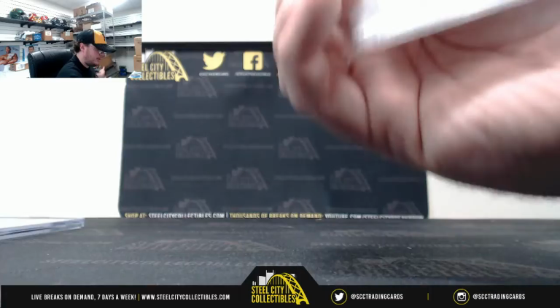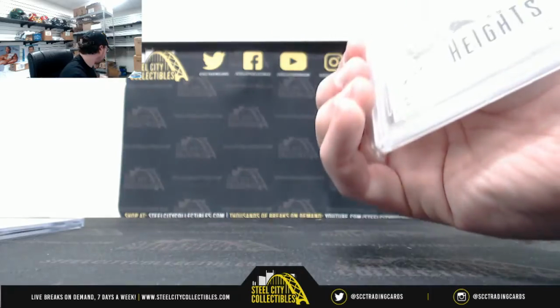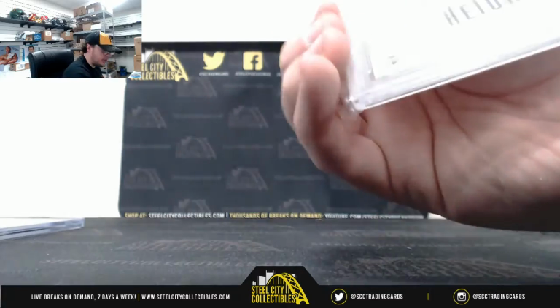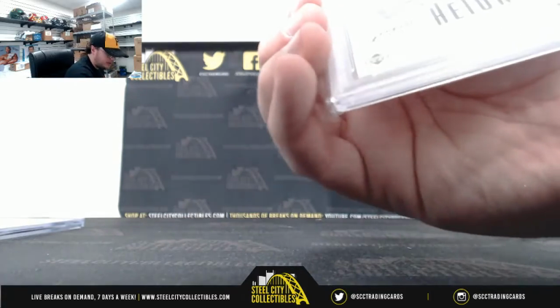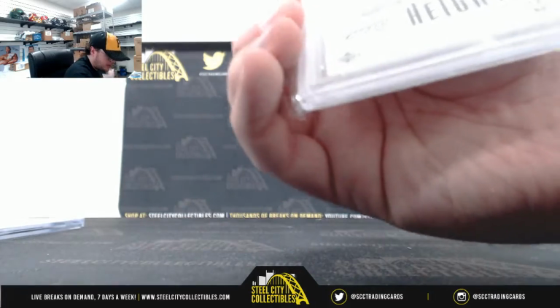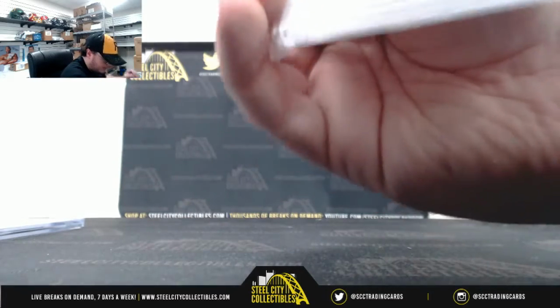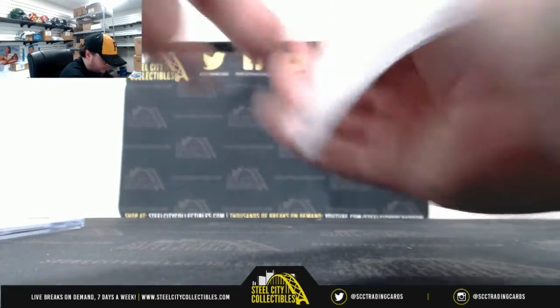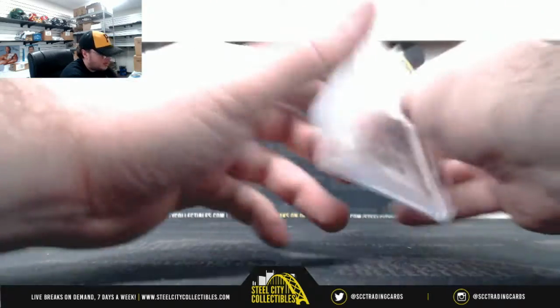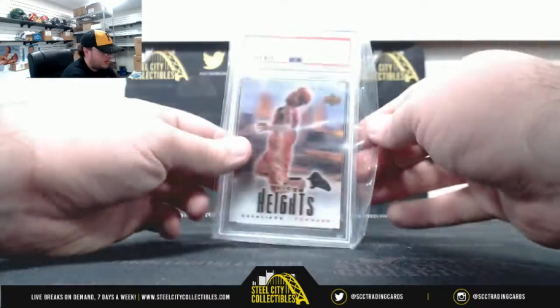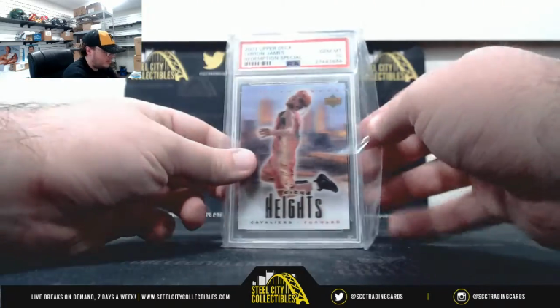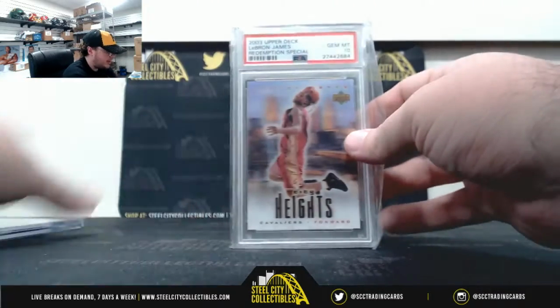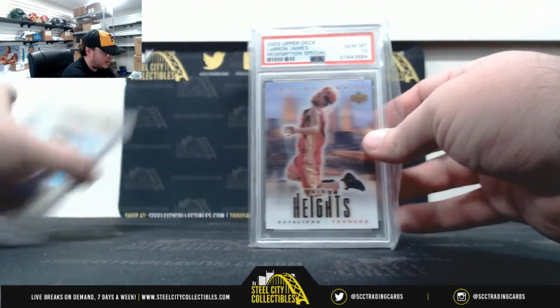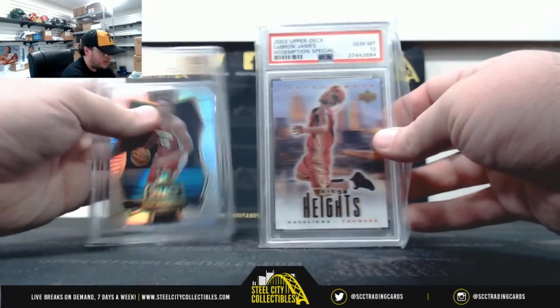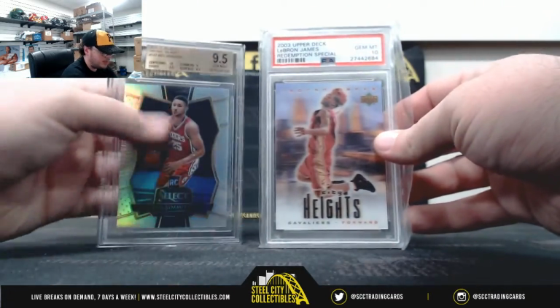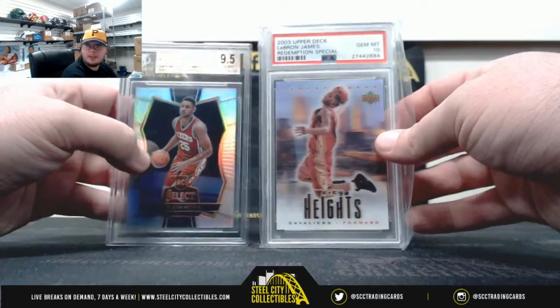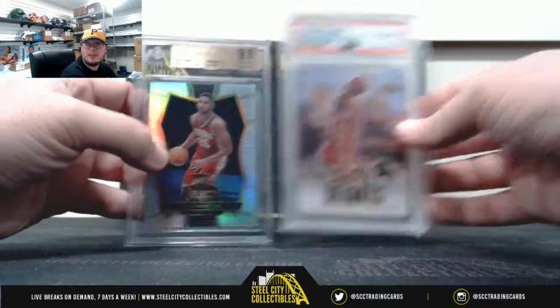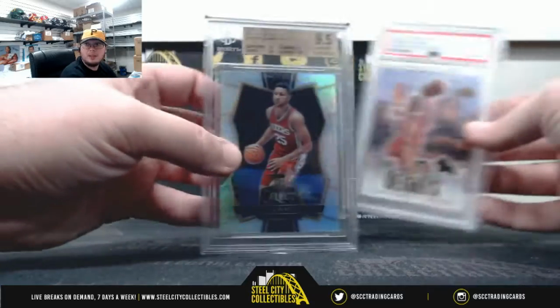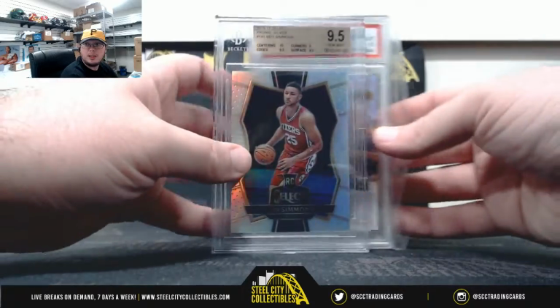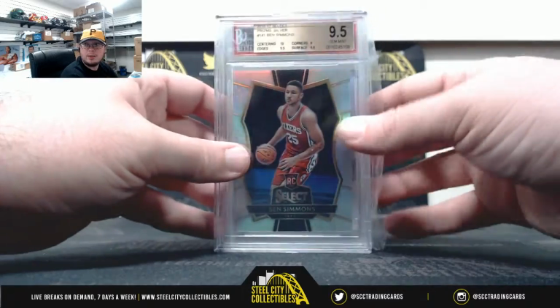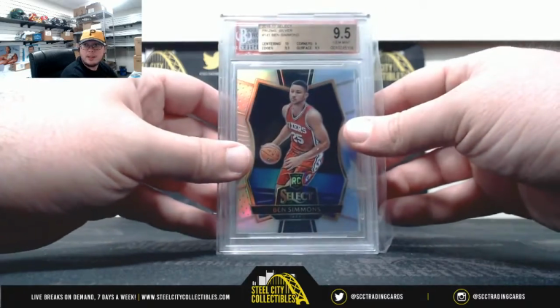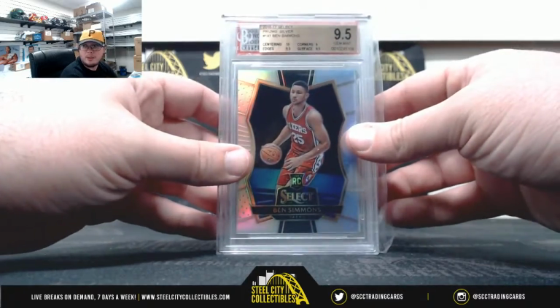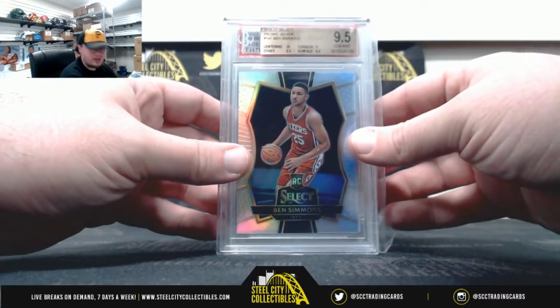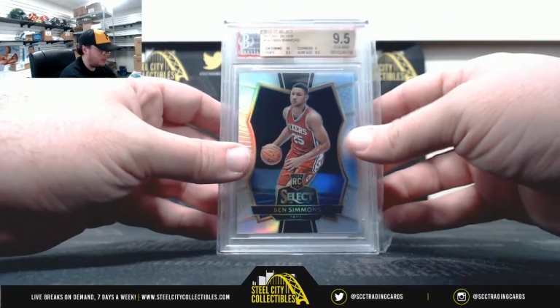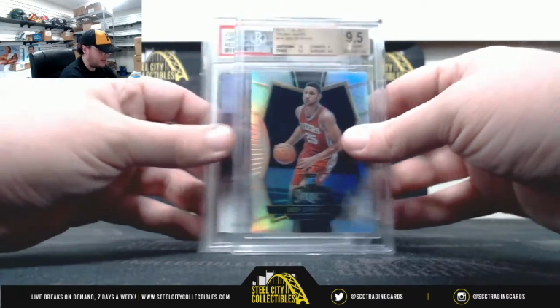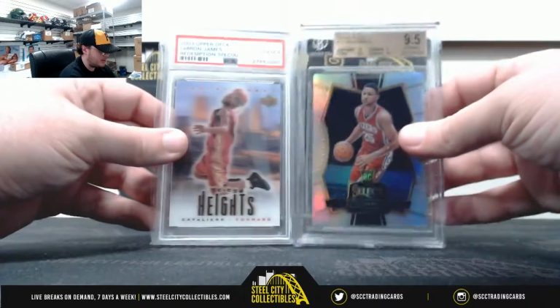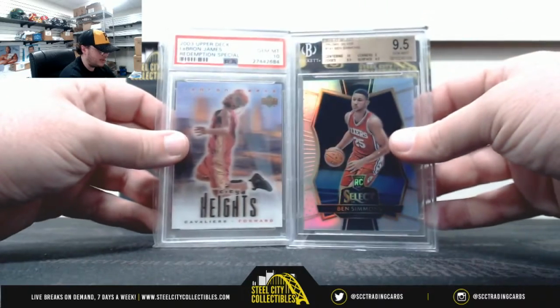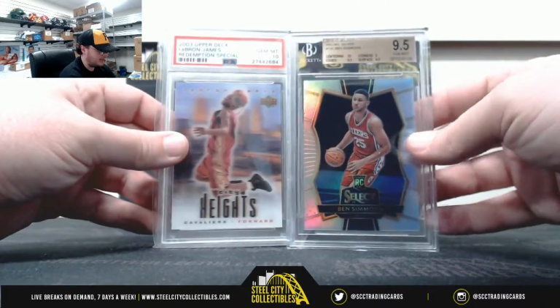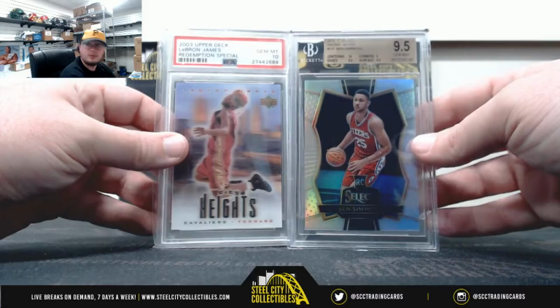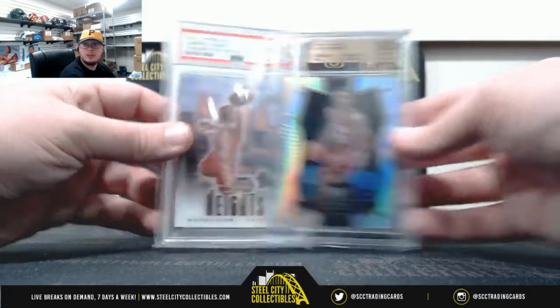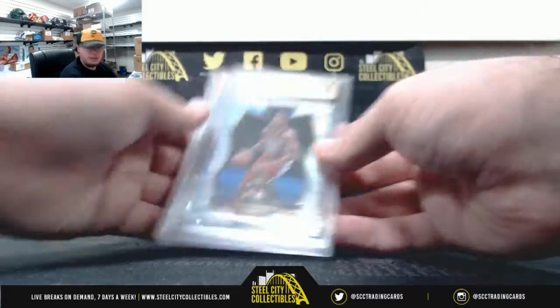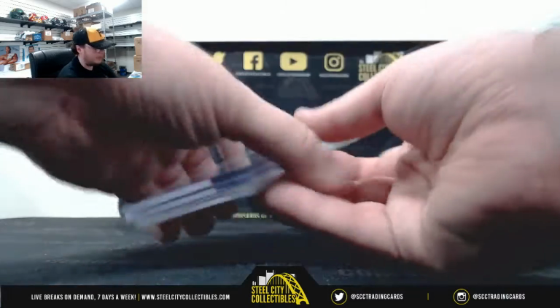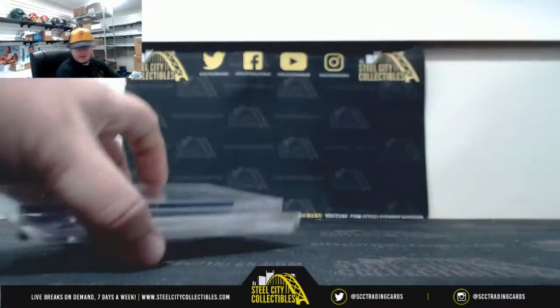This is rookie gear, 2003. PSA 10 LeBron James Rookie Gear Insert. And a rookie Silver Prism Ben Simmons, Gem Mint 9.5. Two really nice hits there.